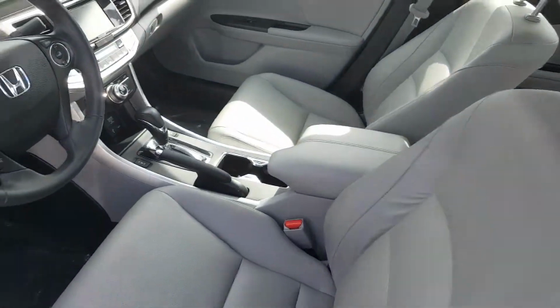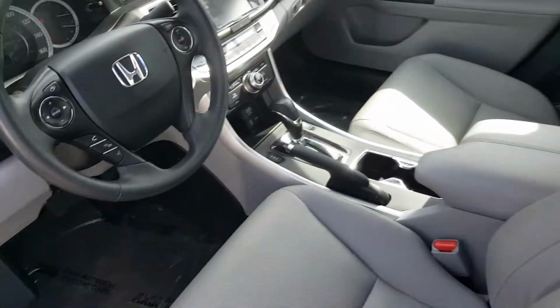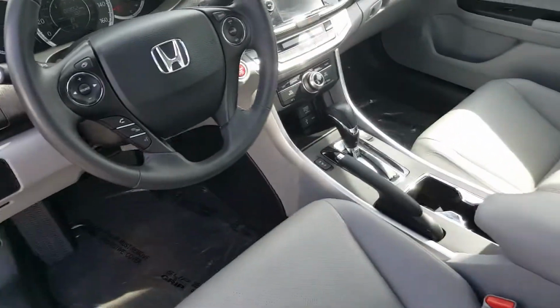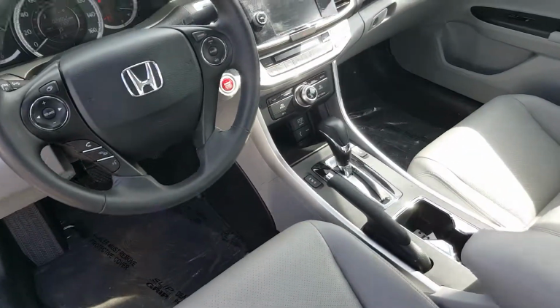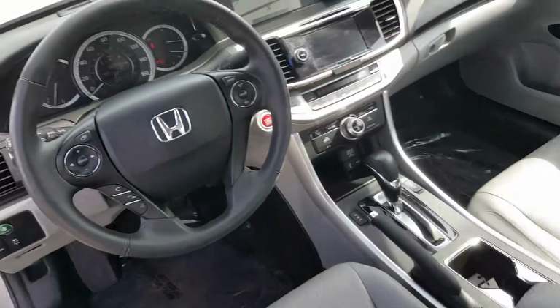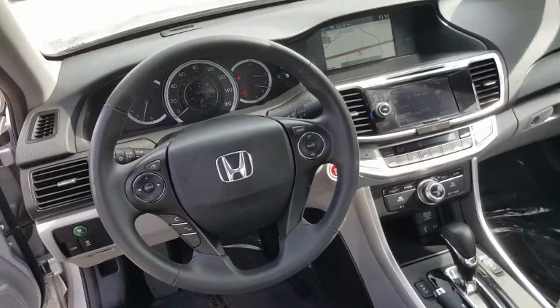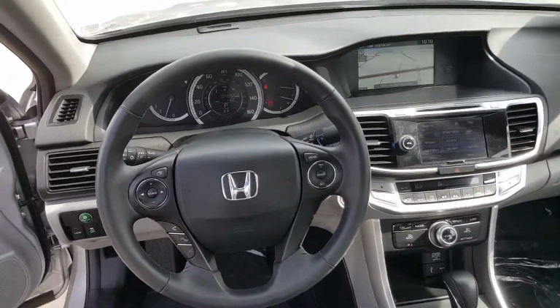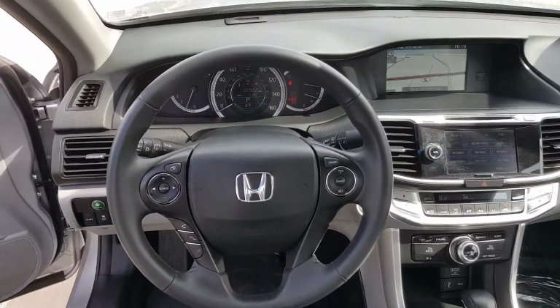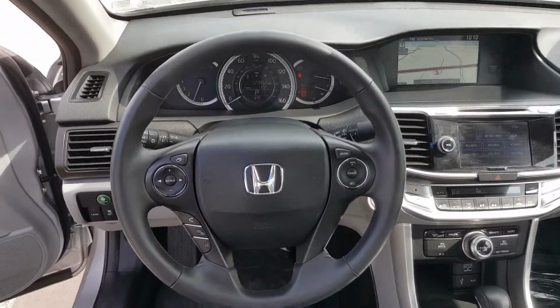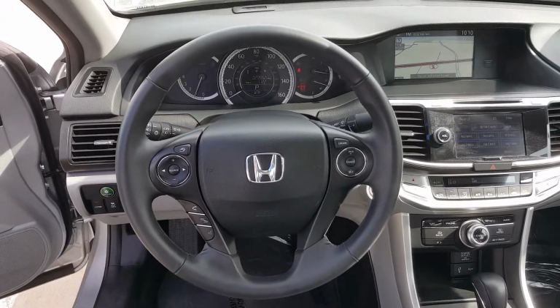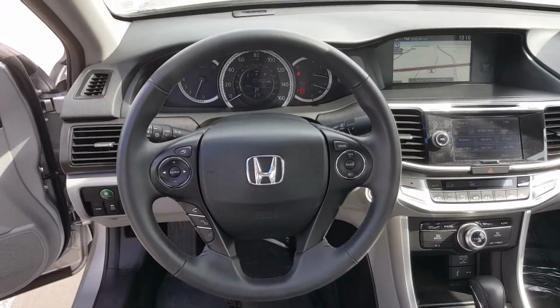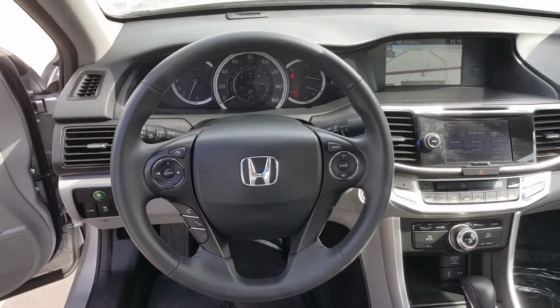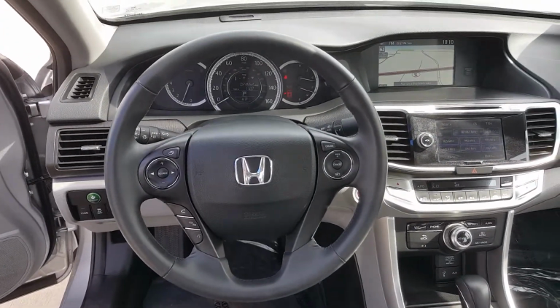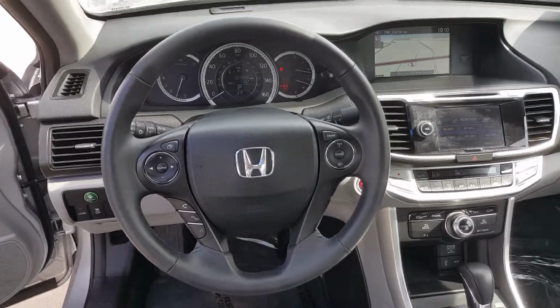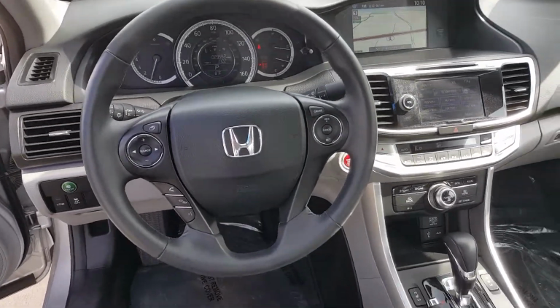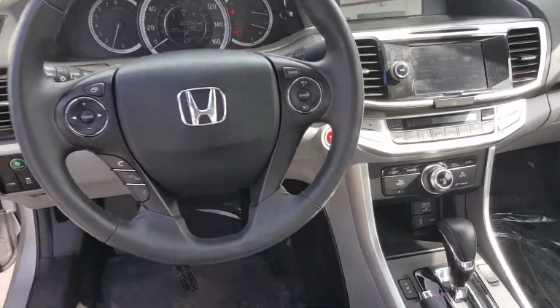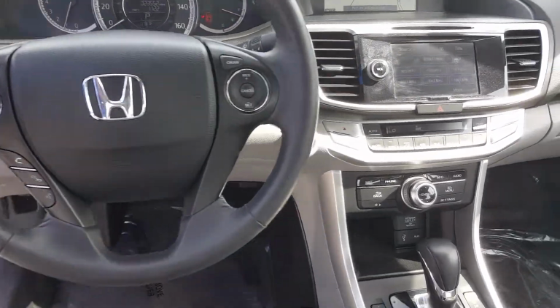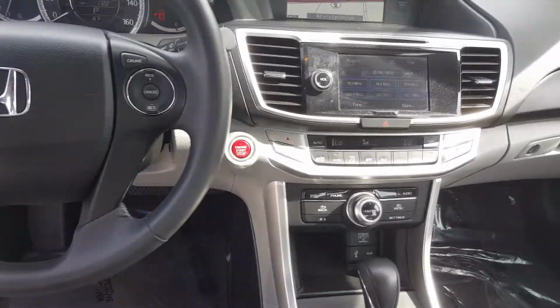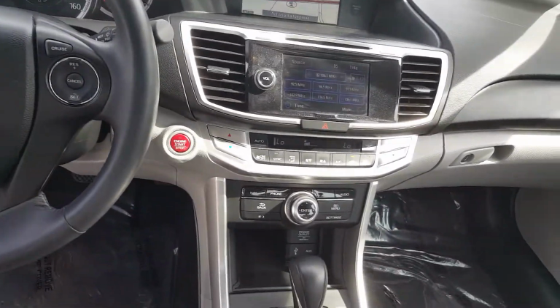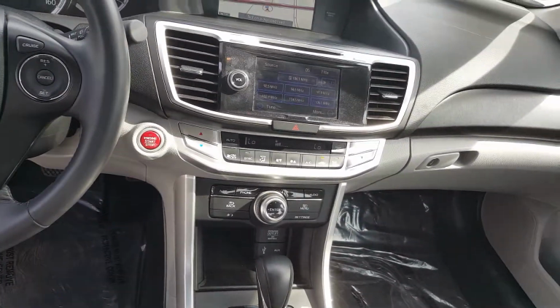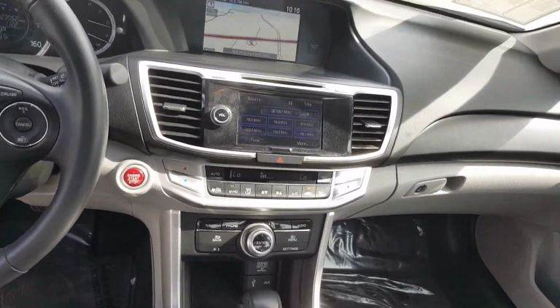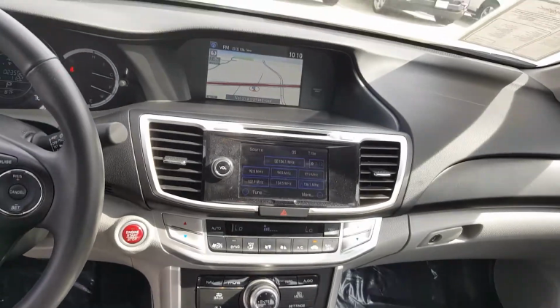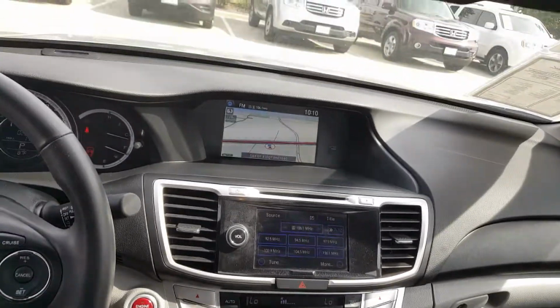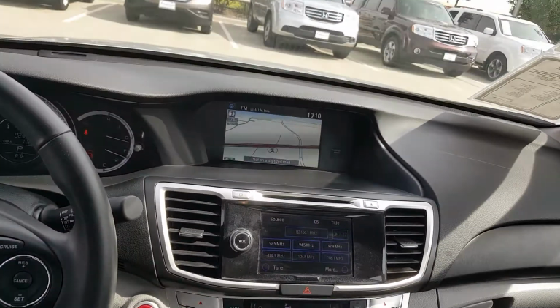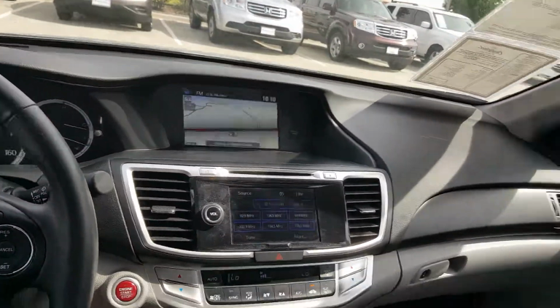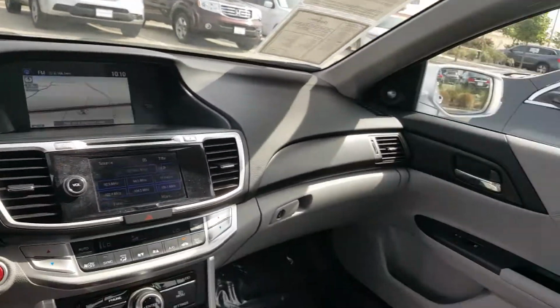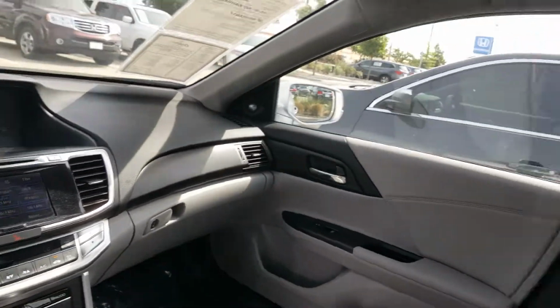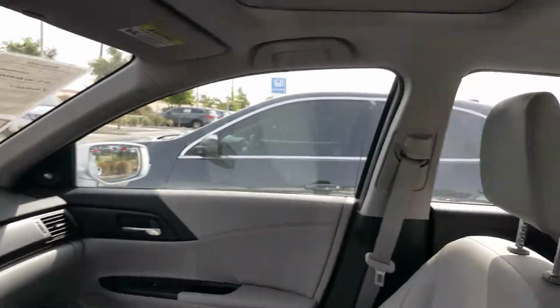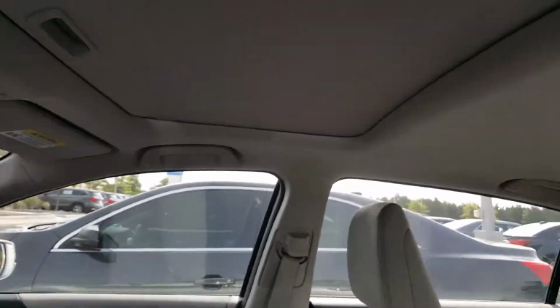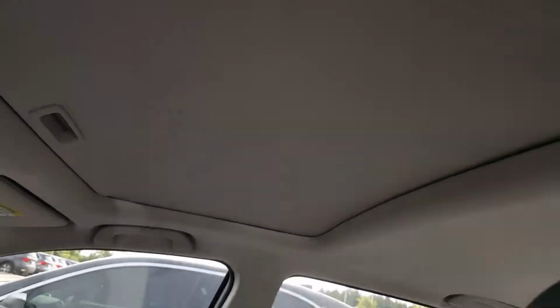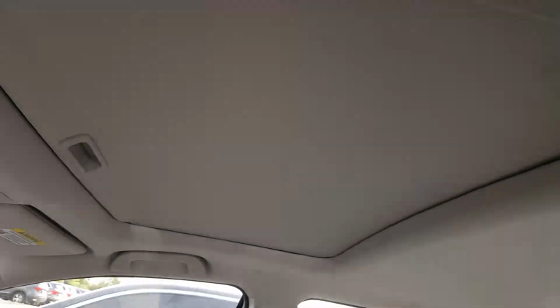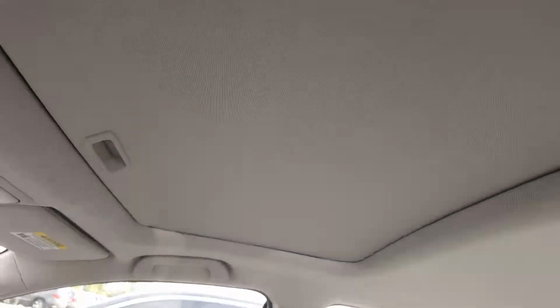Power windows, power locks. Here's your view of your steering wheel, your front dash. All right, you get your sunroof right here.